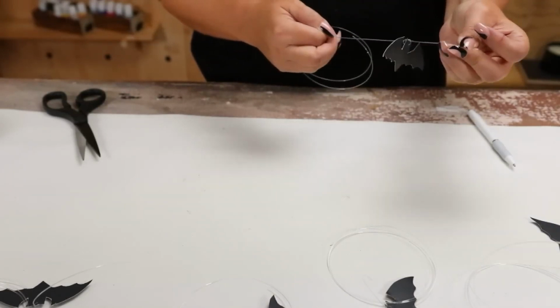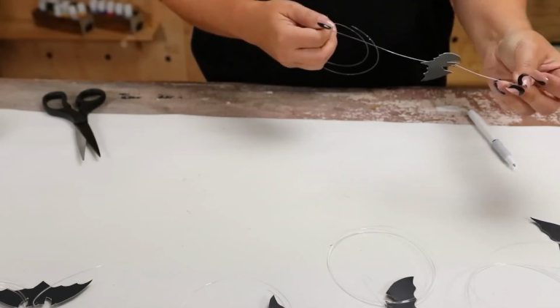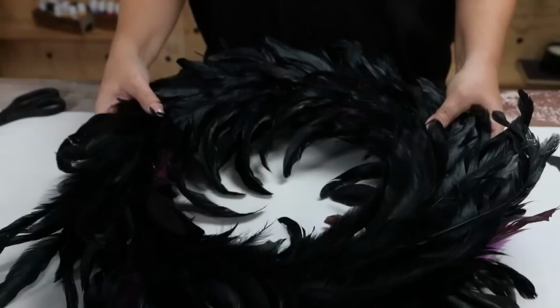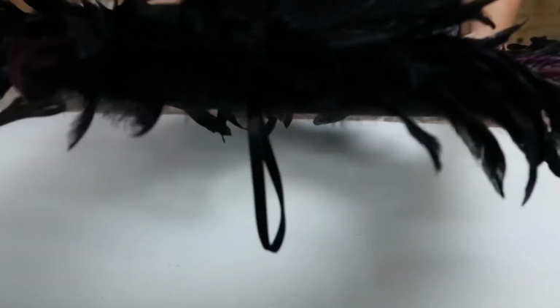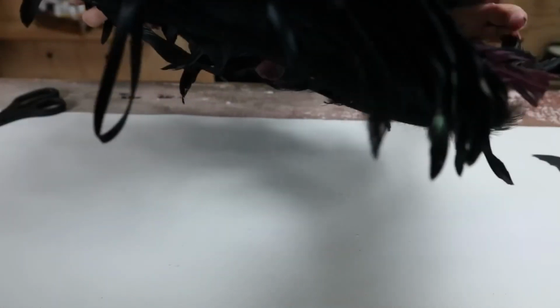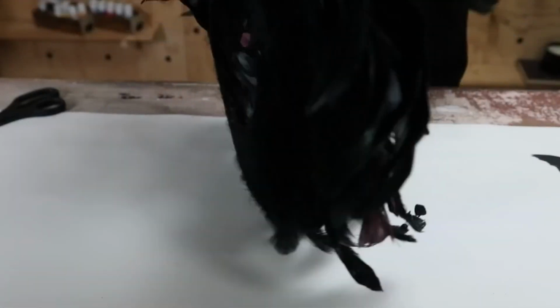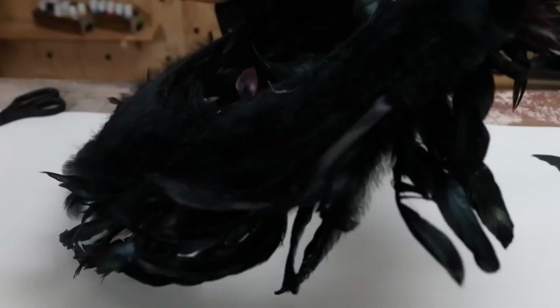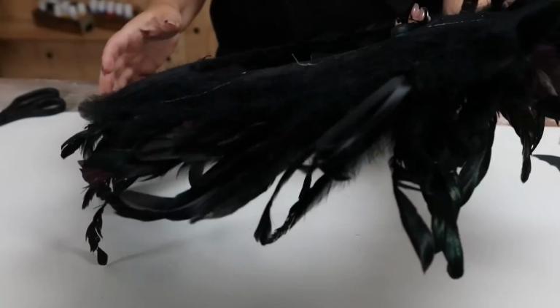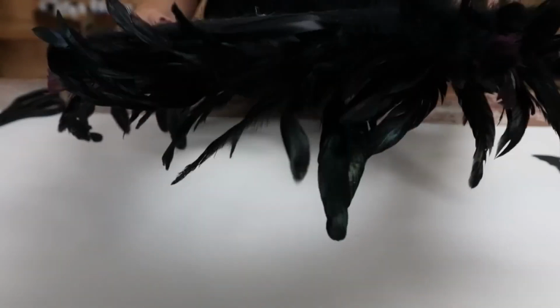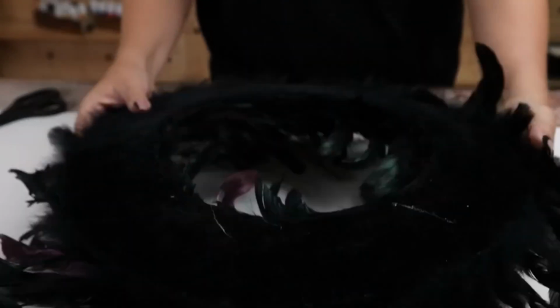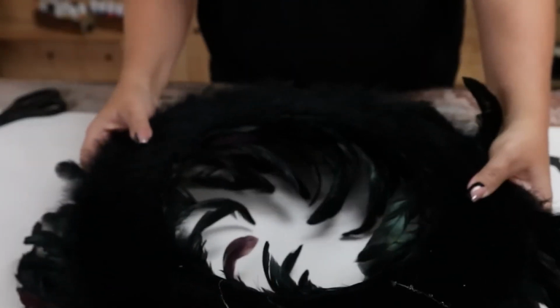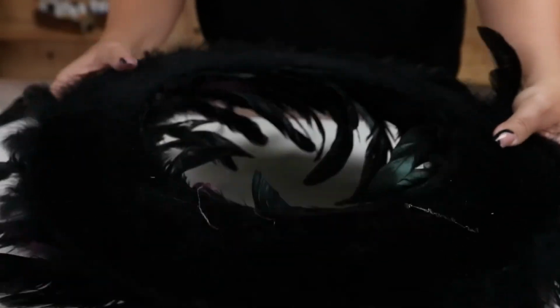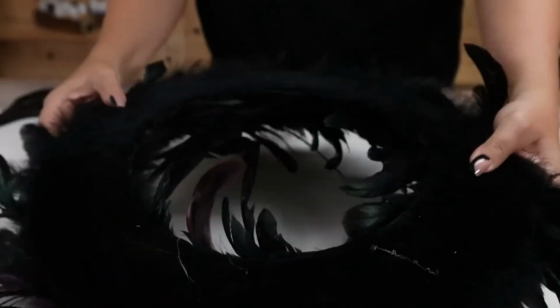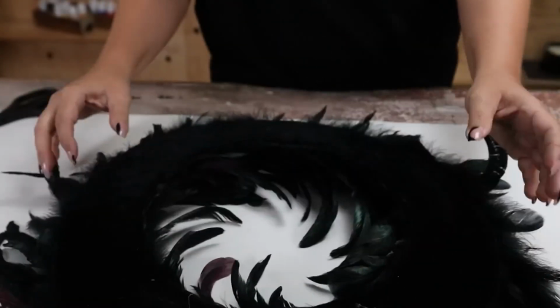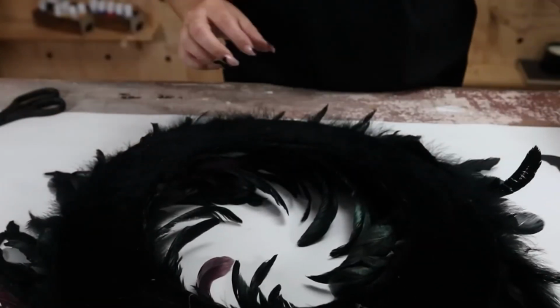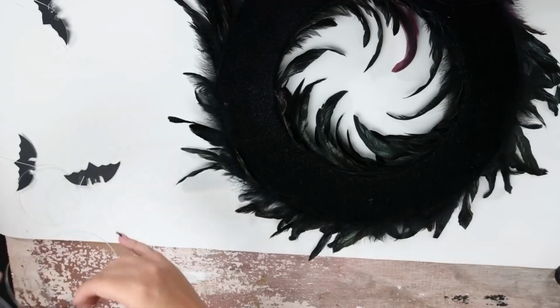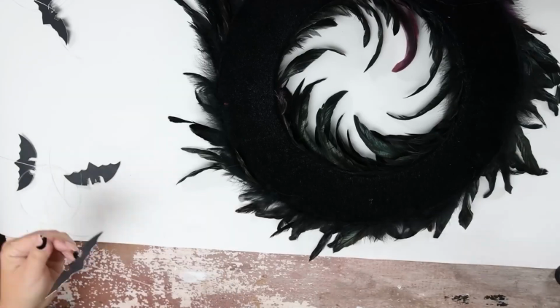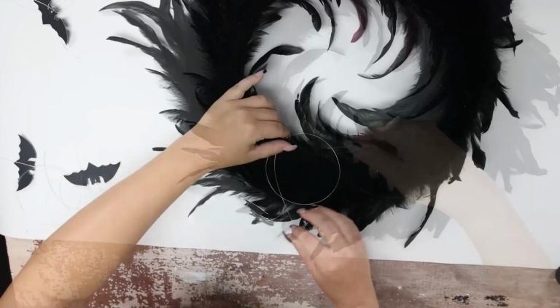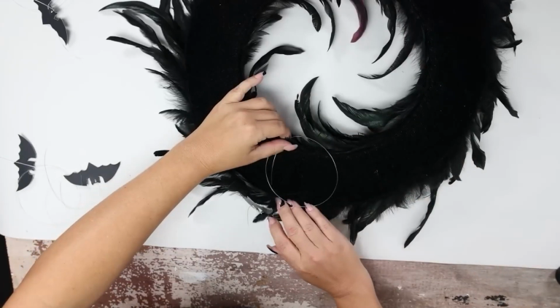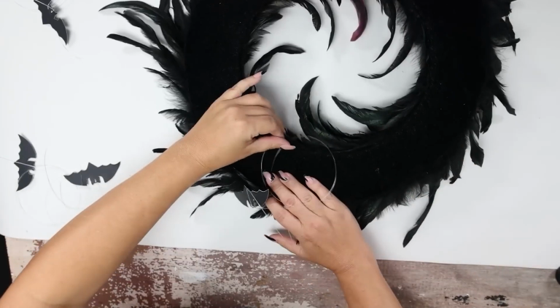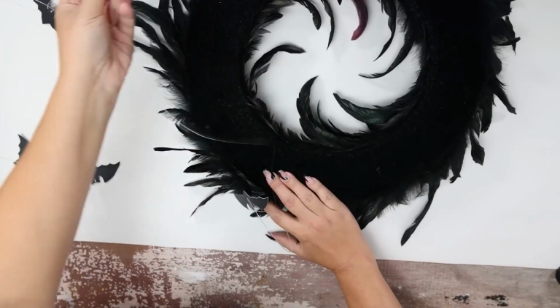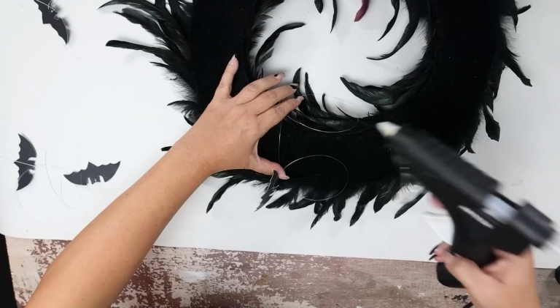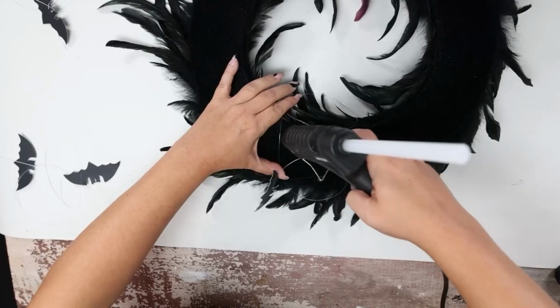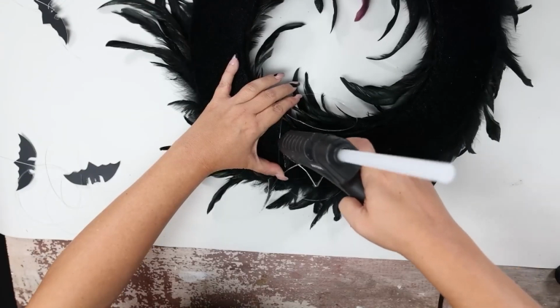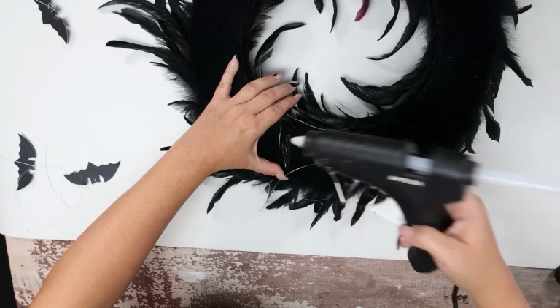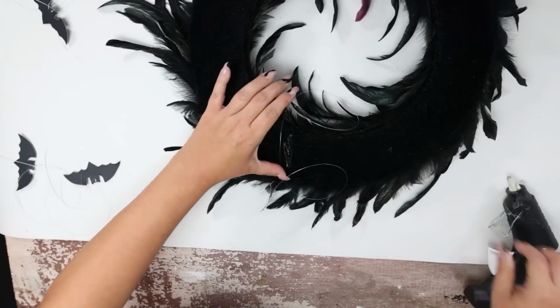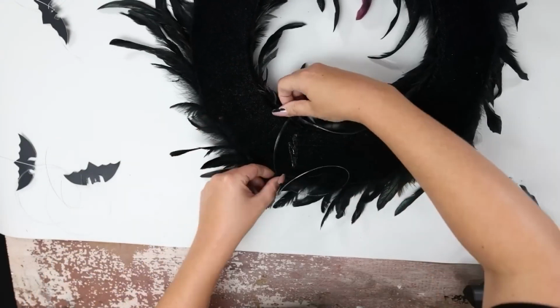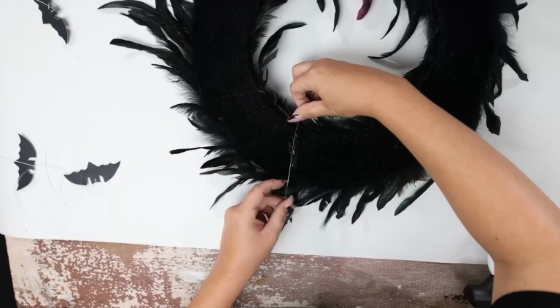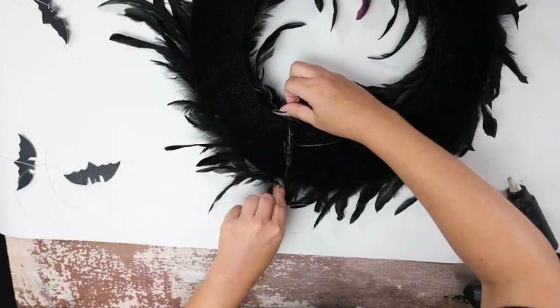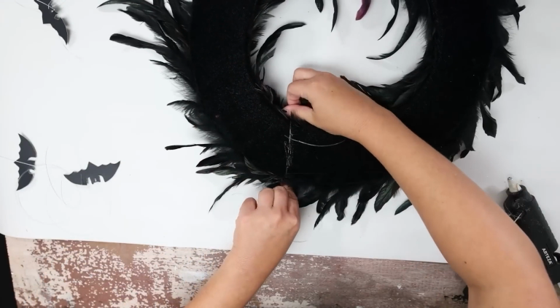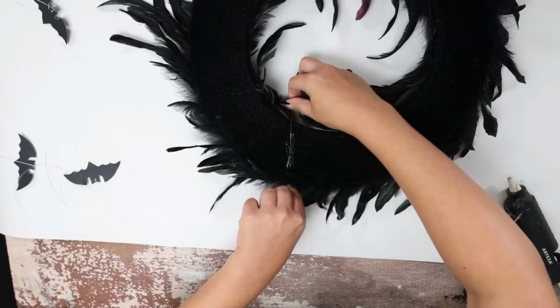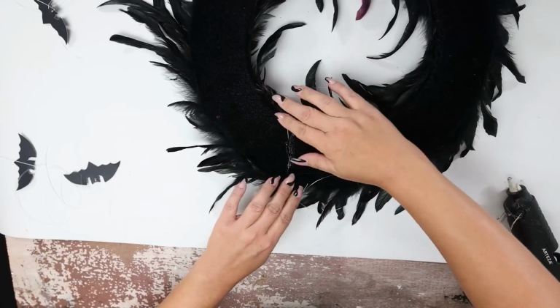Going back to my wreath — it's super cute, it has black feathers all over it. I'm going to flip it to the back side and I'm going to attach six of my bats to the bottom half of my wreath just using some hot glue.